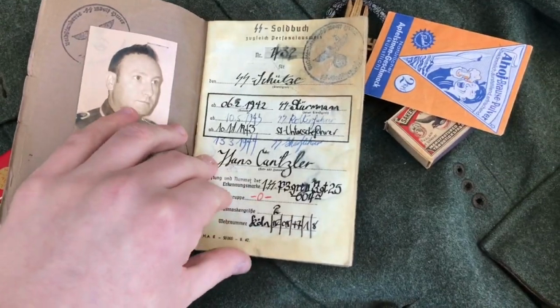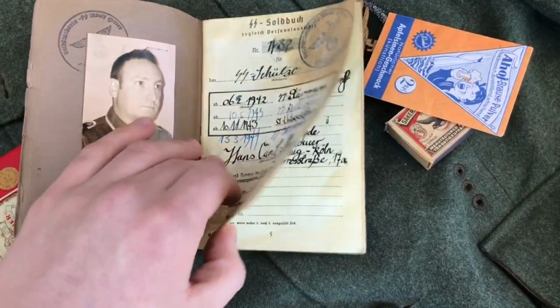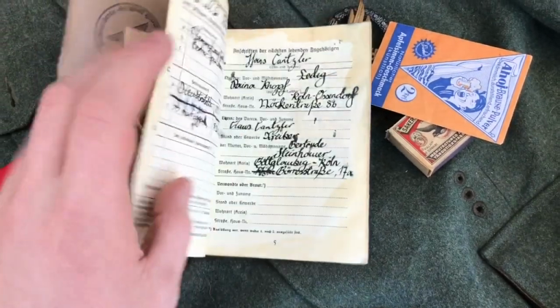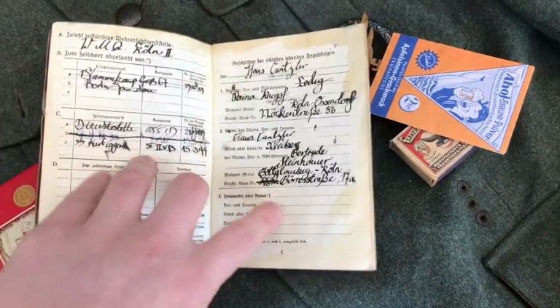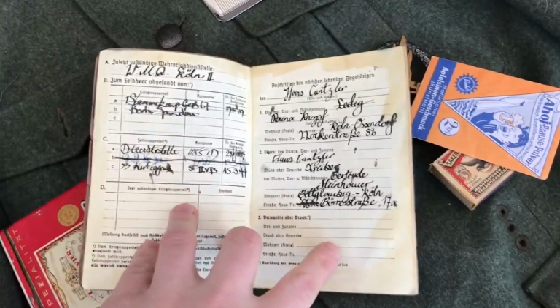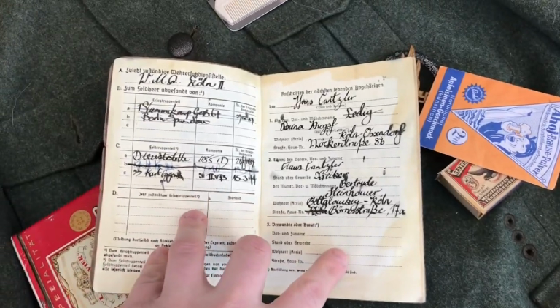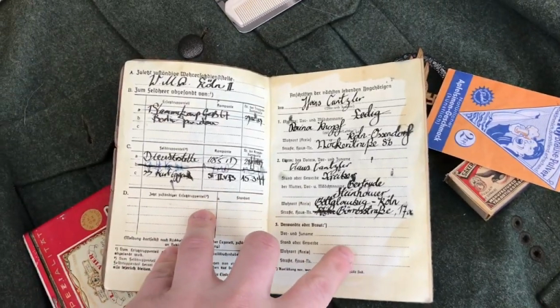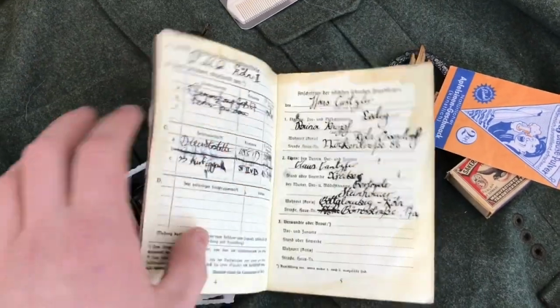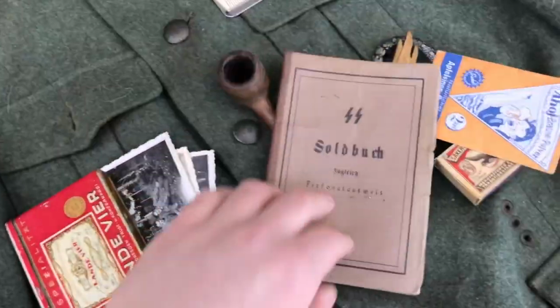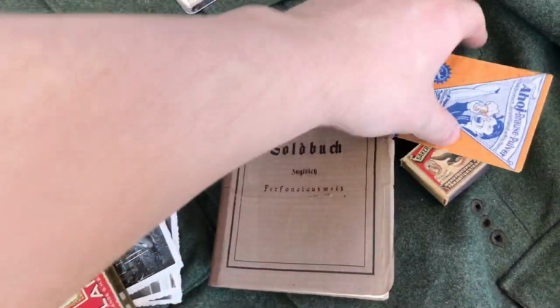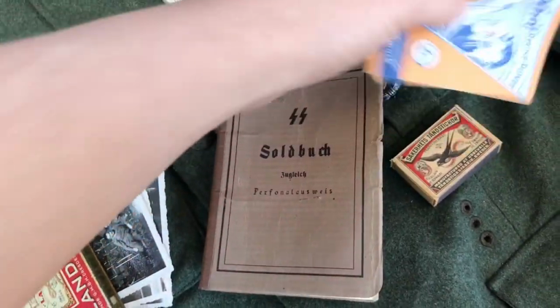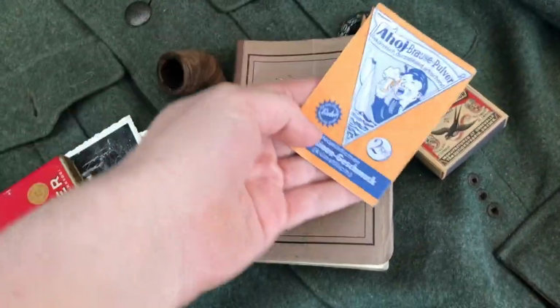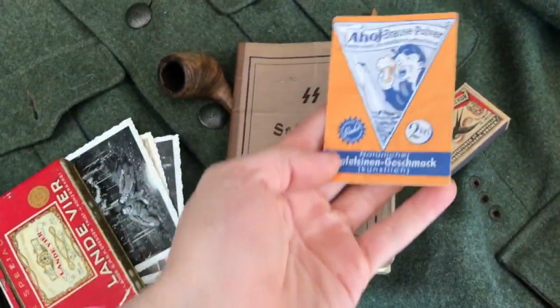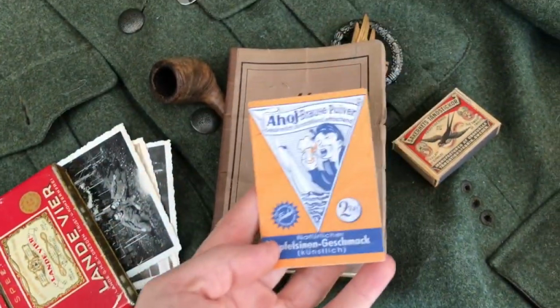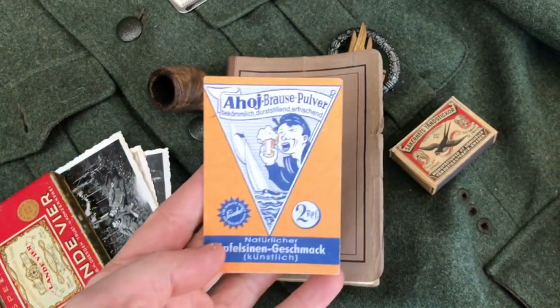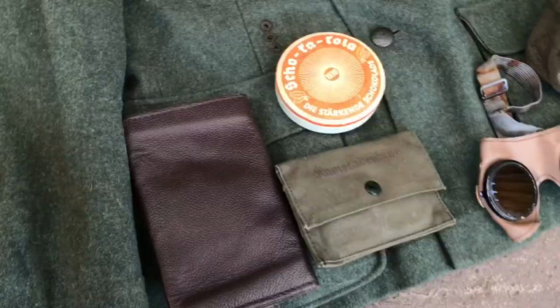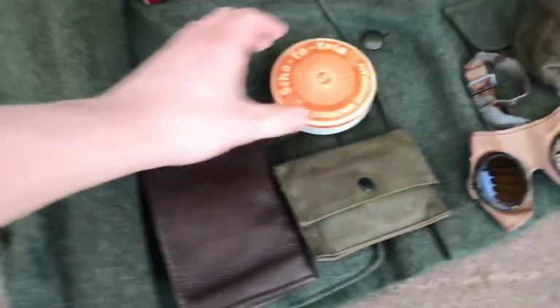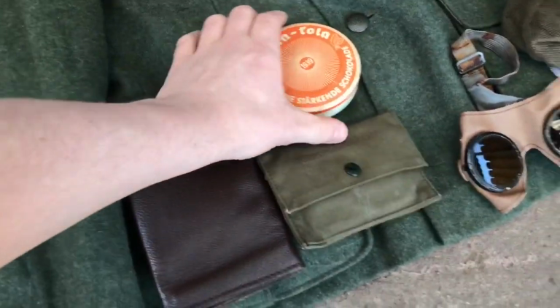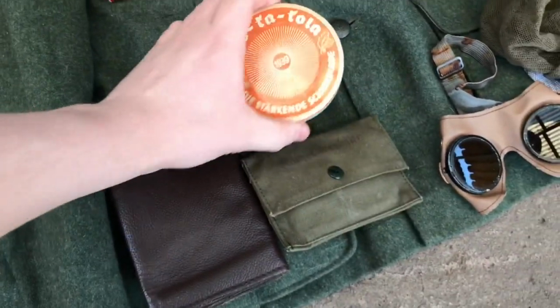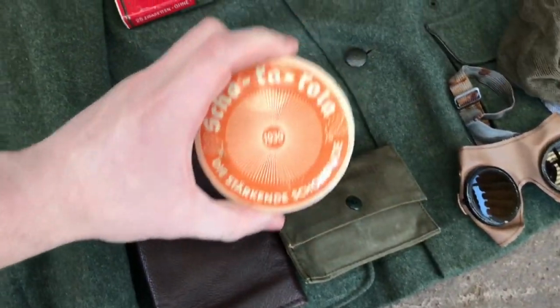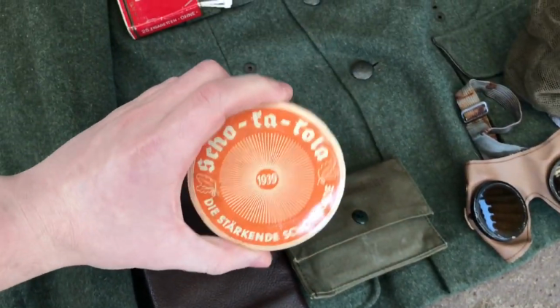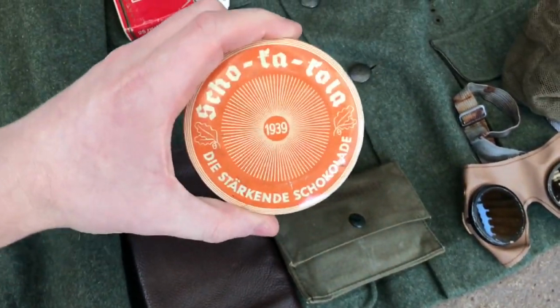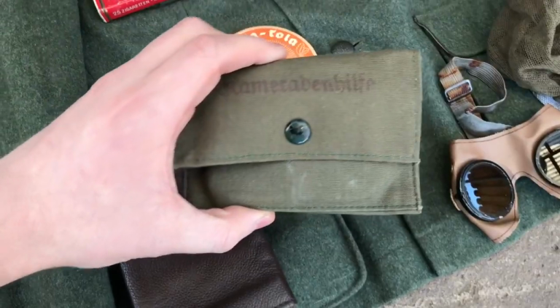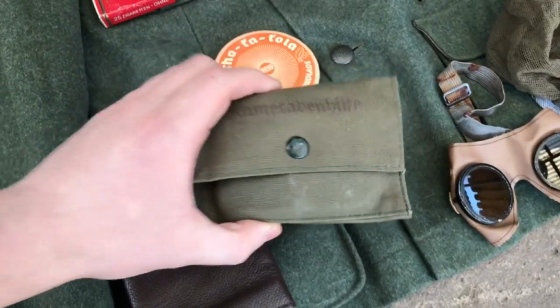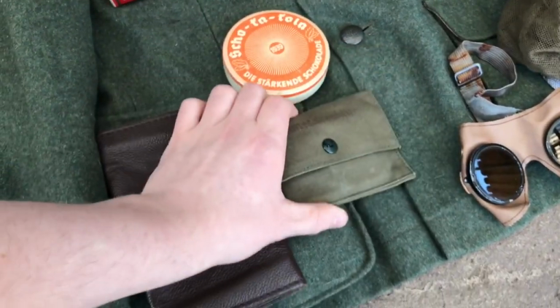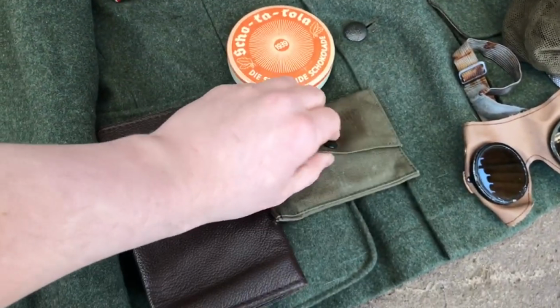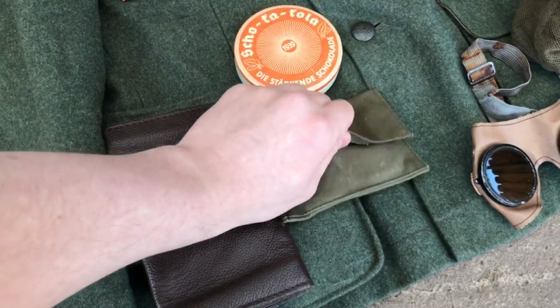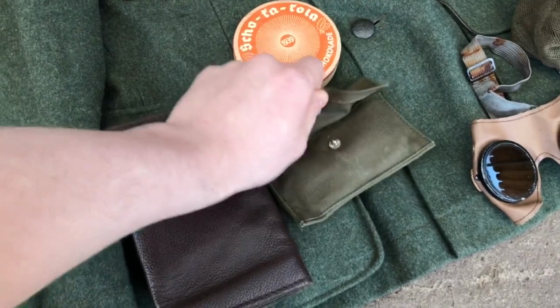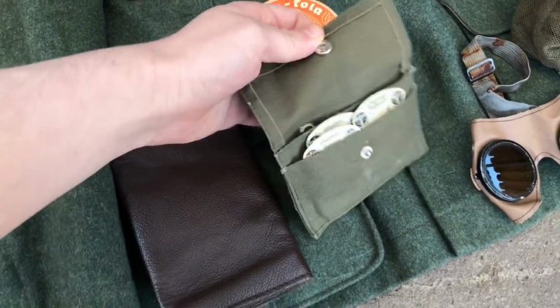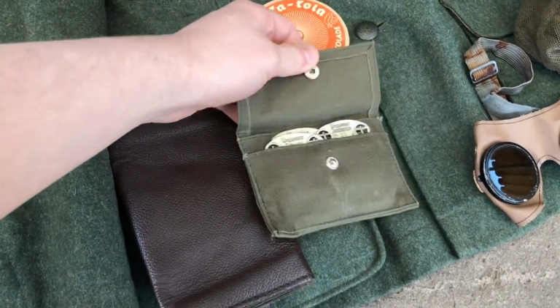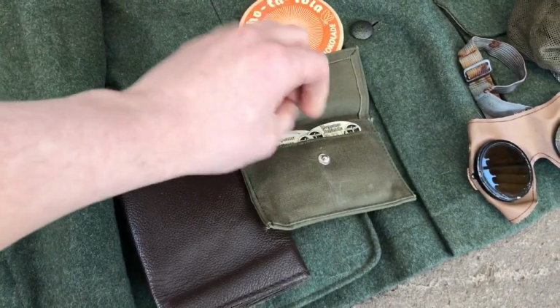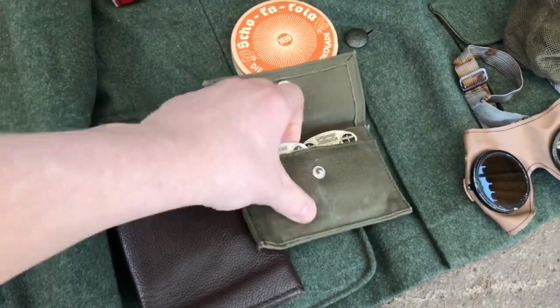Inside I have an empty fruit drink packet which I would have filled up in preparation for an event. In the lower pockets I keep my Schoka-Kola and my sewing kit, which of course inside holds my spare thread and needles.